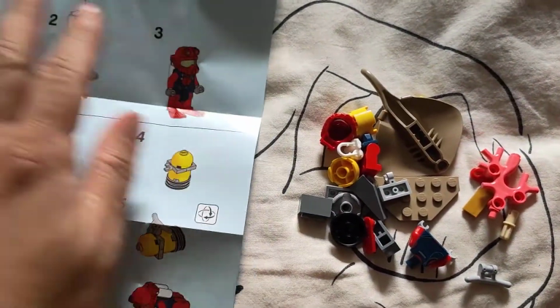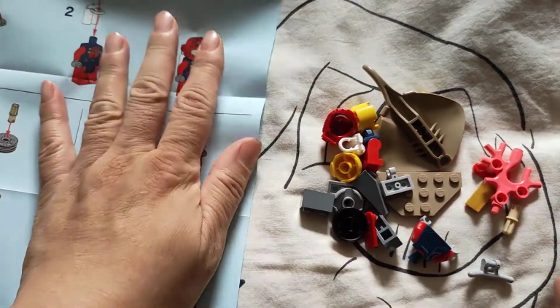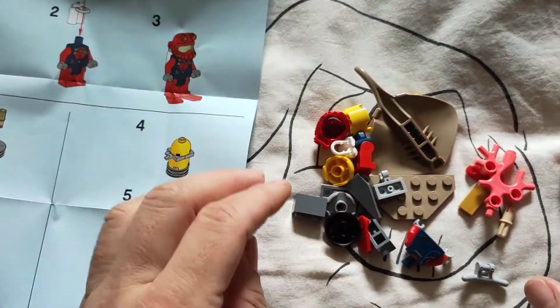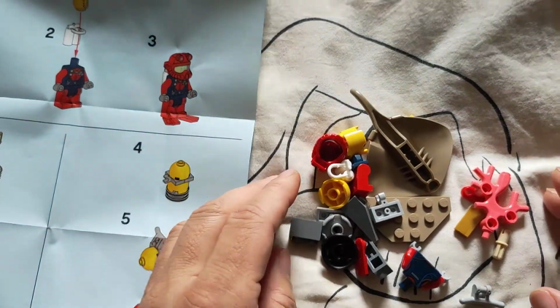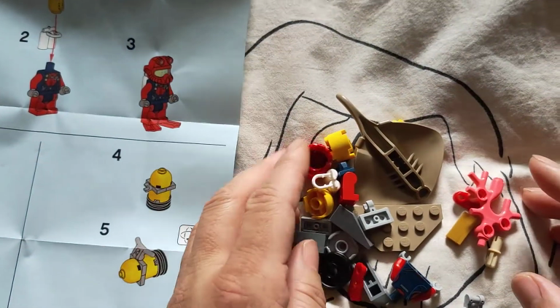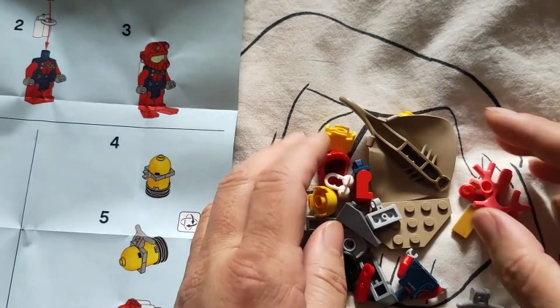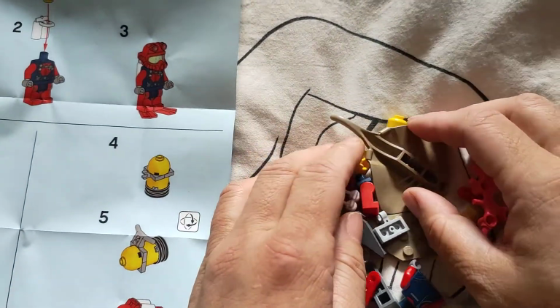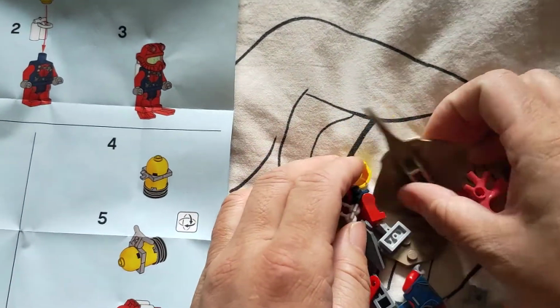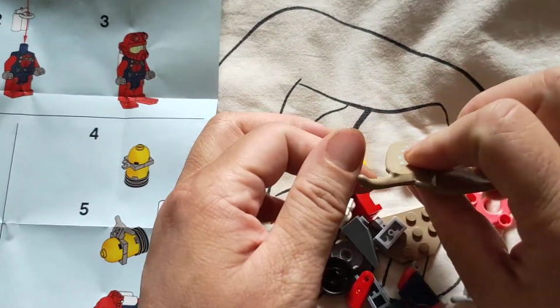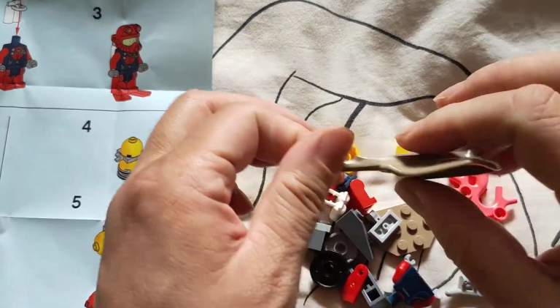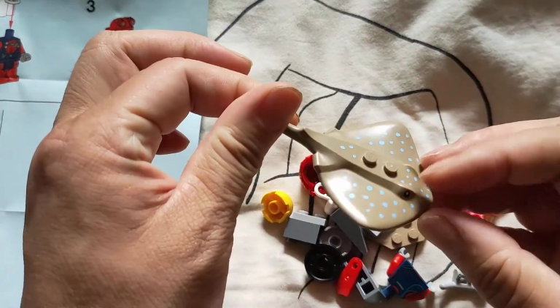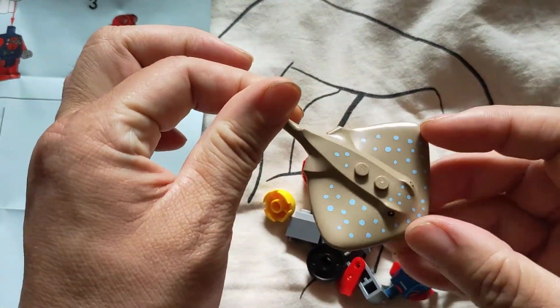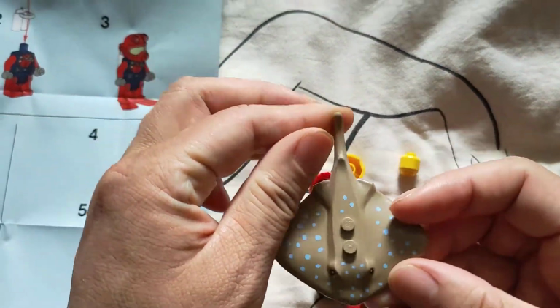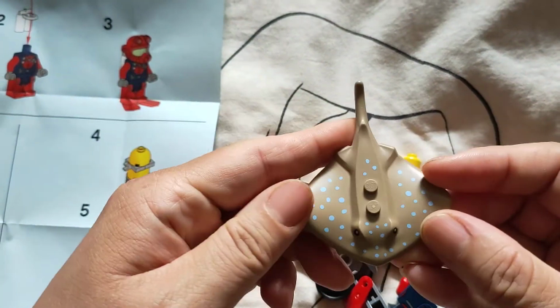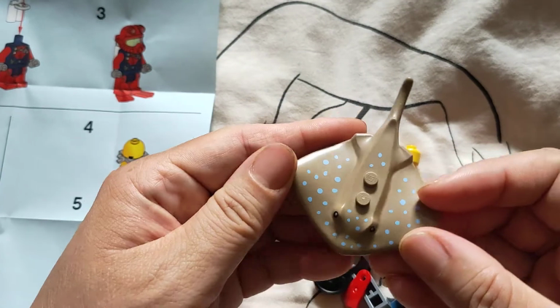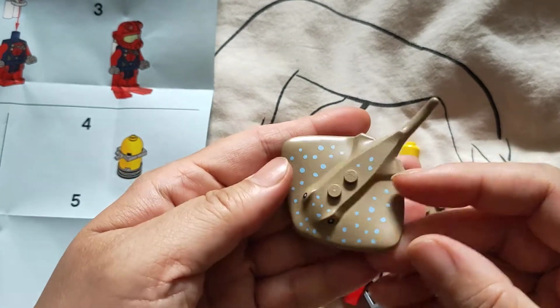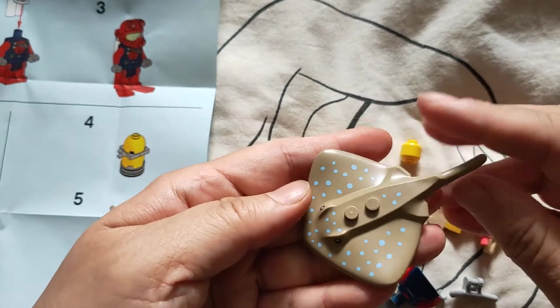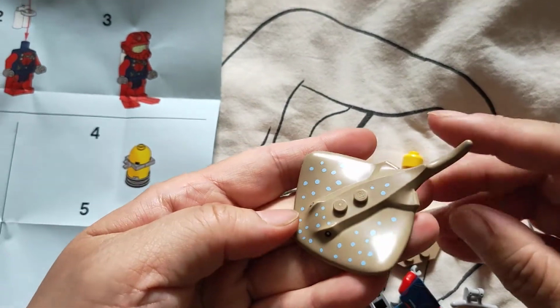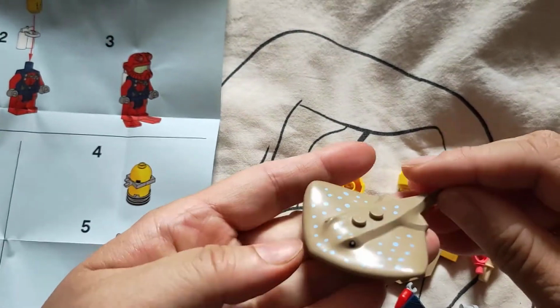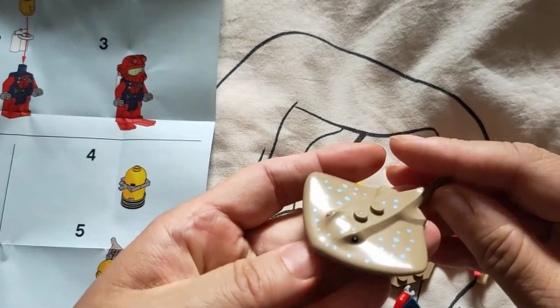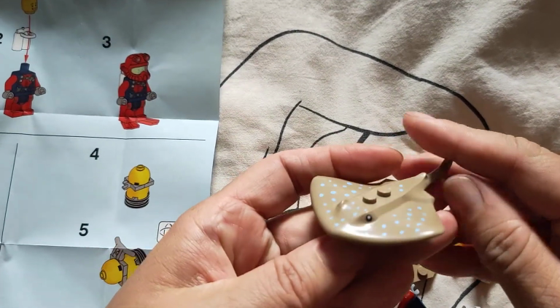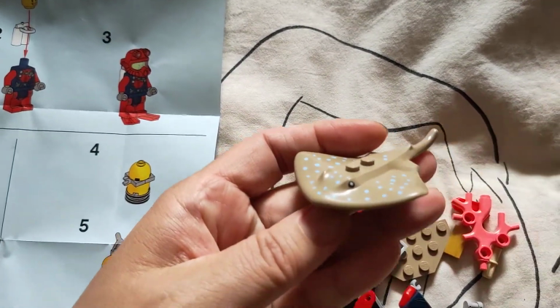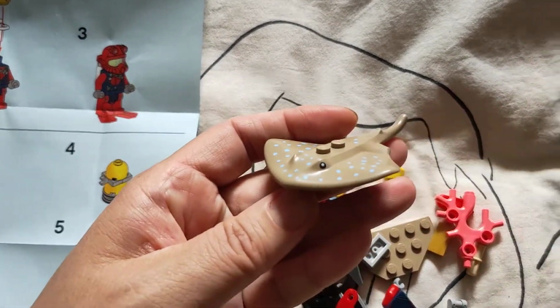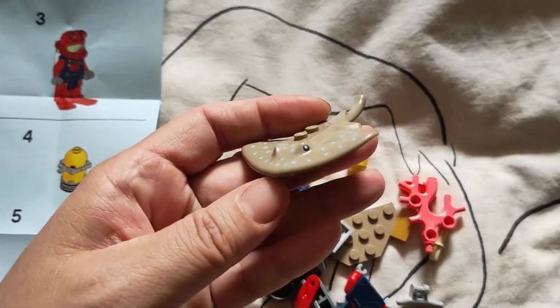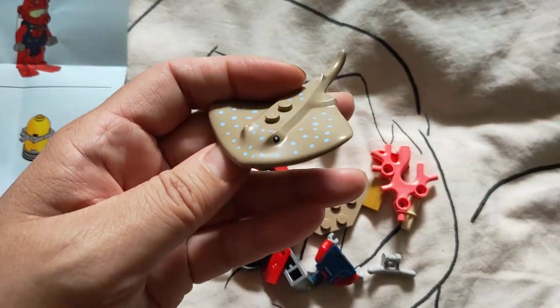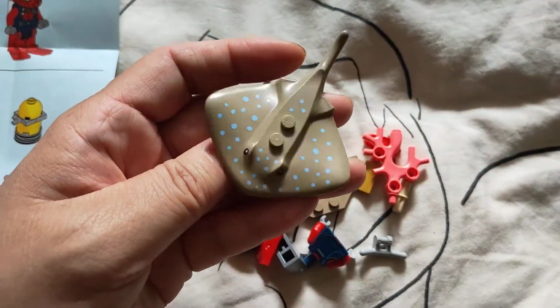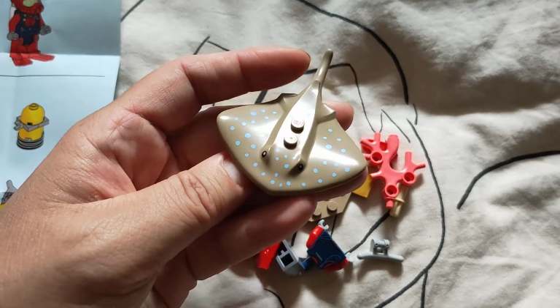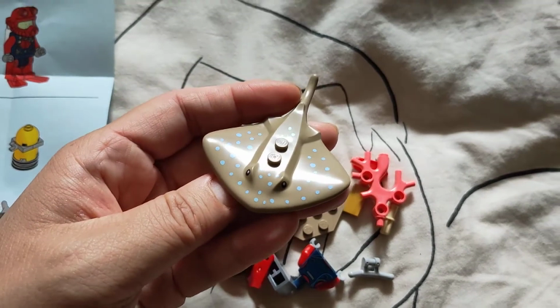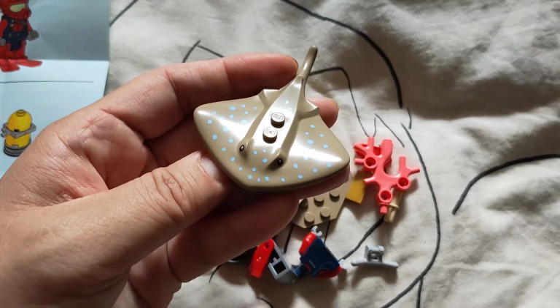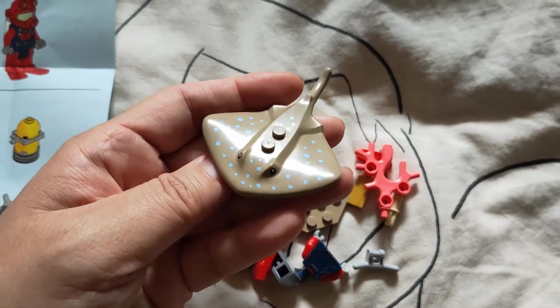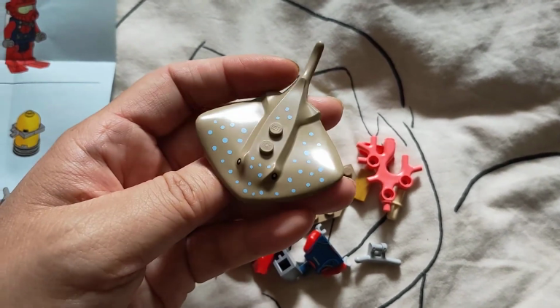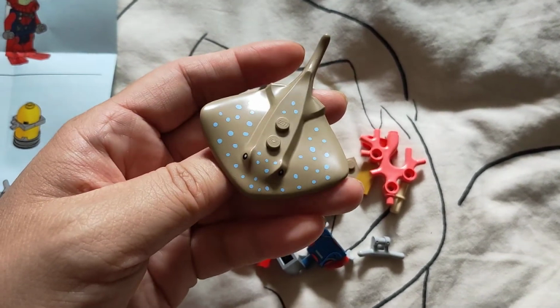What we are talking about now — this particular deep sea diver. You have this beautiful stingray. Look how beautiful it is. You know why I want this stingray? Because my dad used to have — he used to own three stingrays.